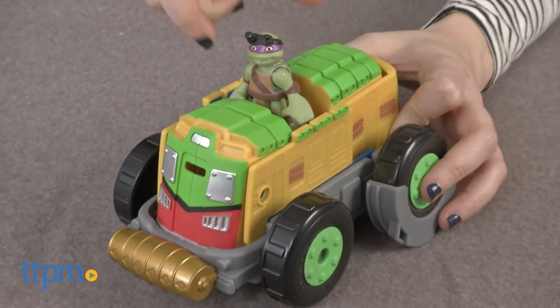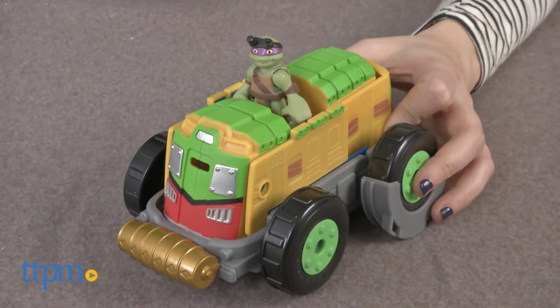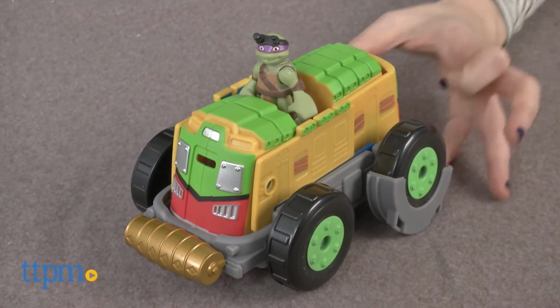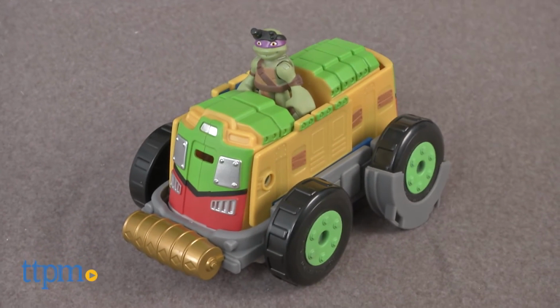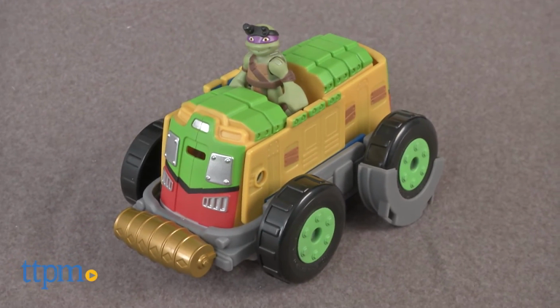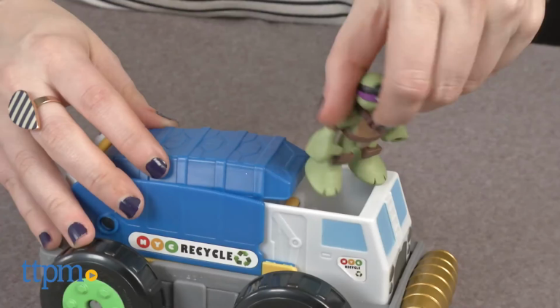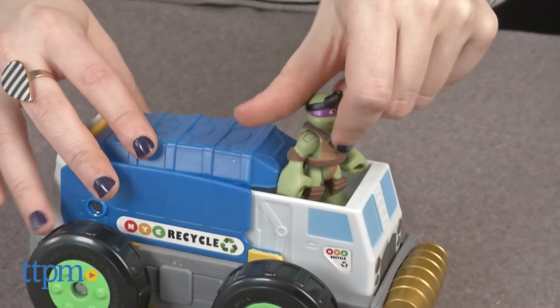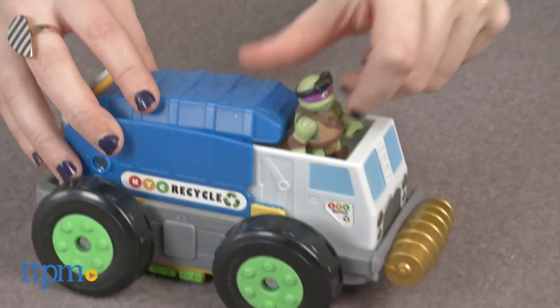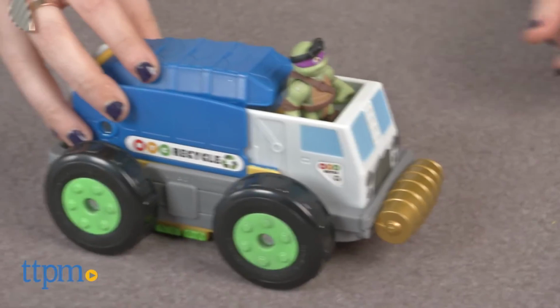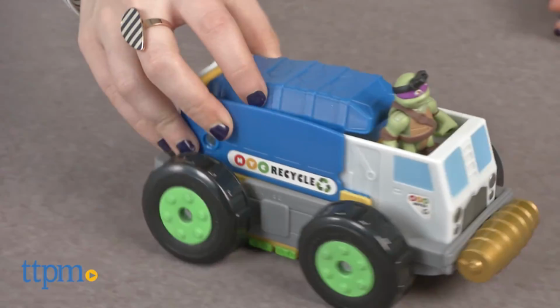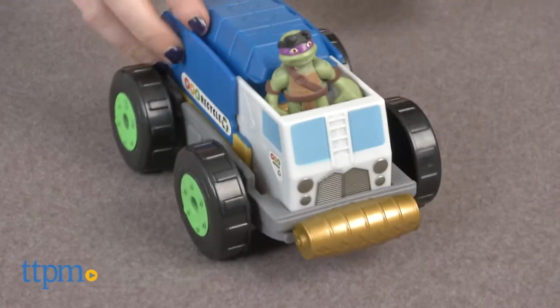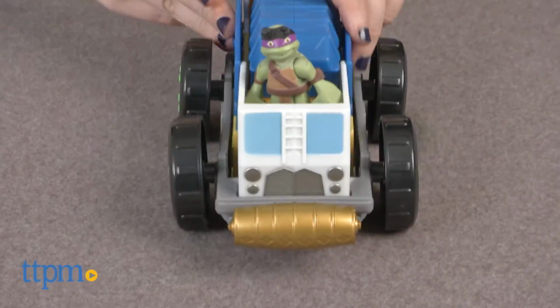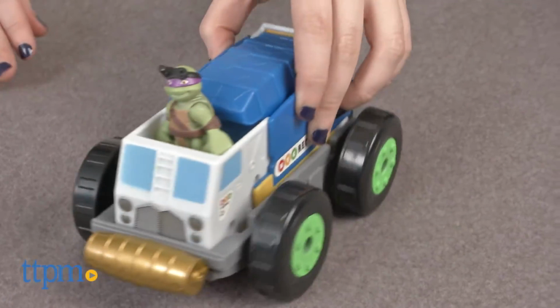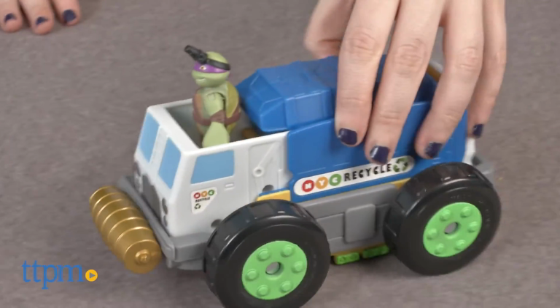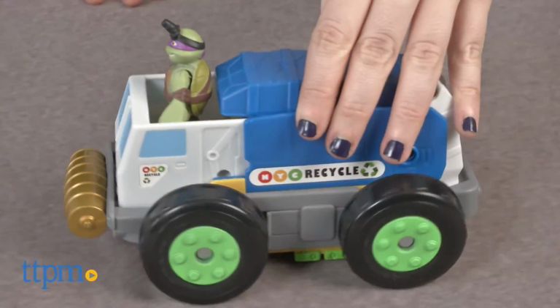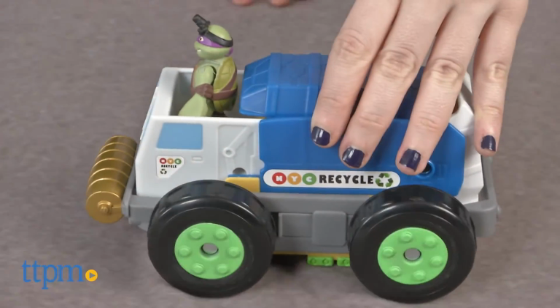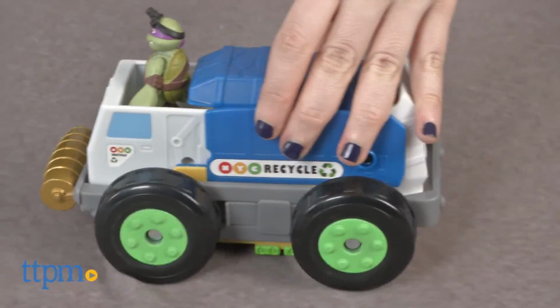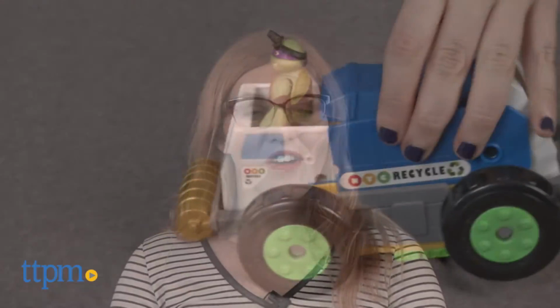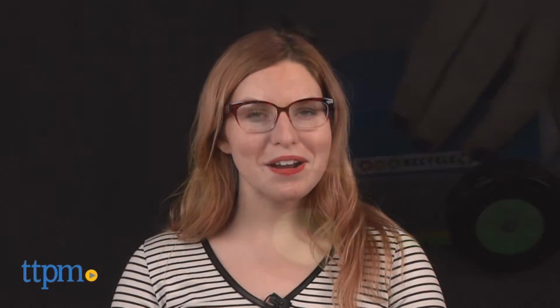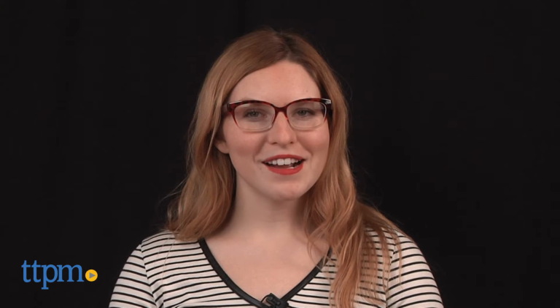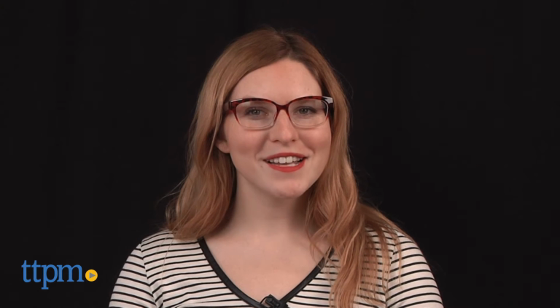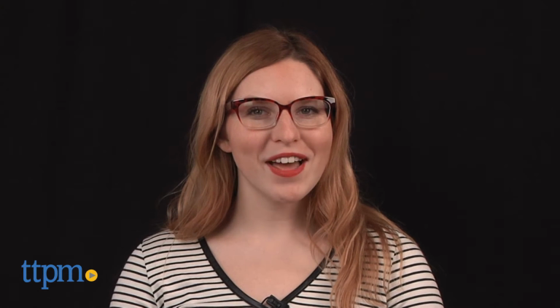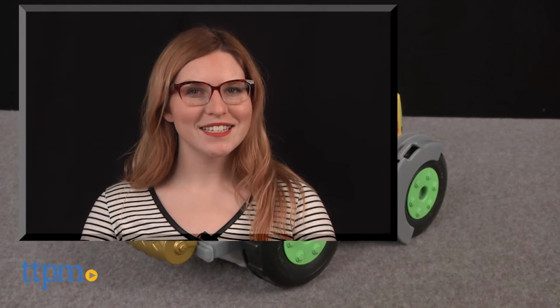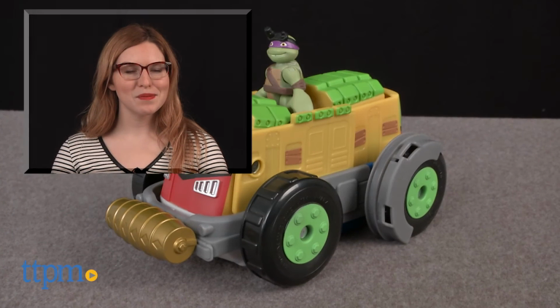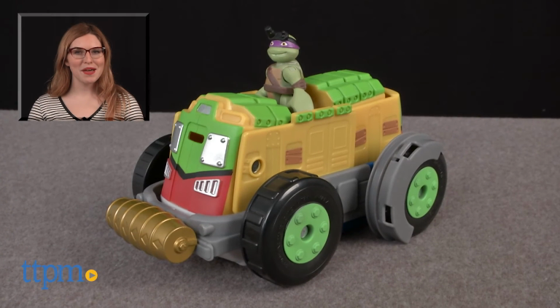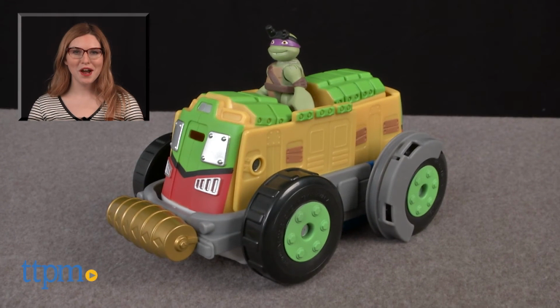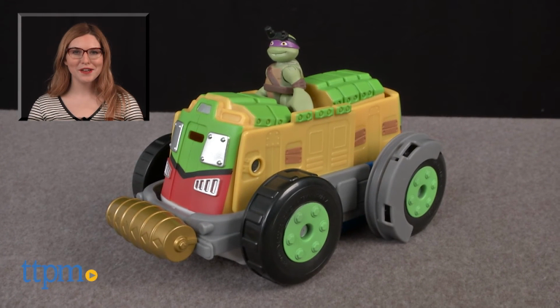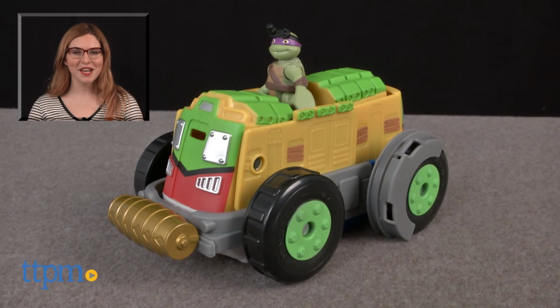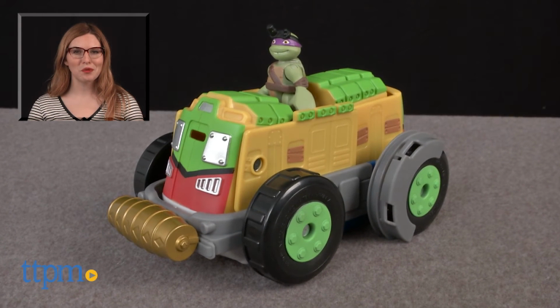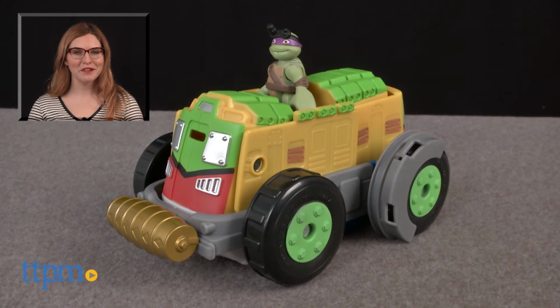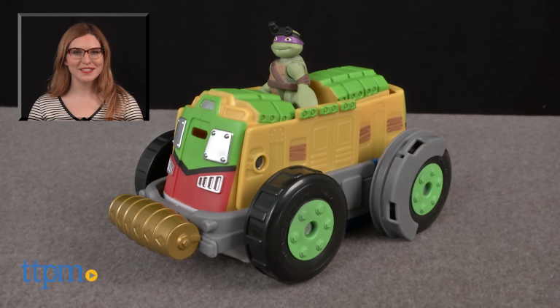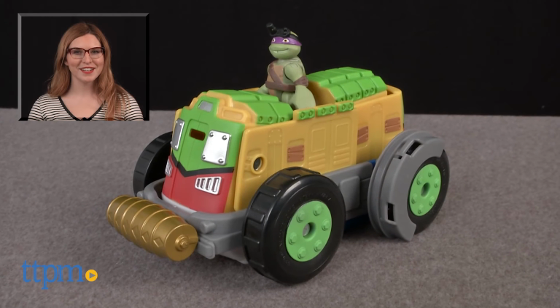The Teenage Mutant Ninja Turtle Half Shell Heroes Mutation Vehicle Shell Razor to Recycling Truck is for ages 2 and up. For where to buy and current prices, find us at TTPM and subscribe to our YouTube channel for more great reviews every day.